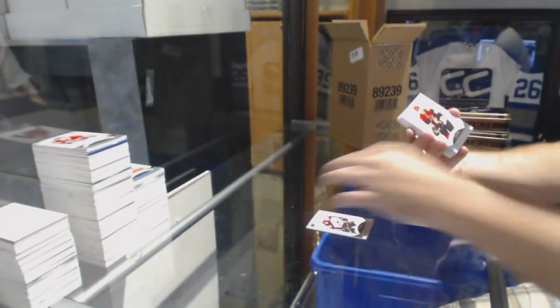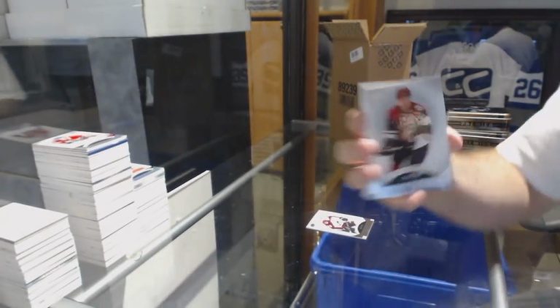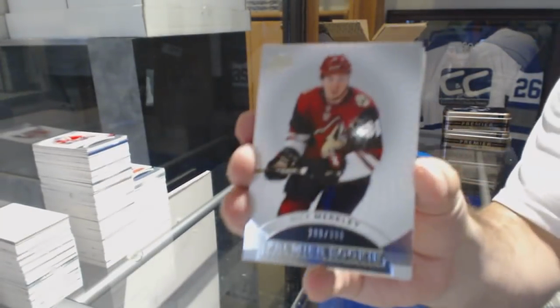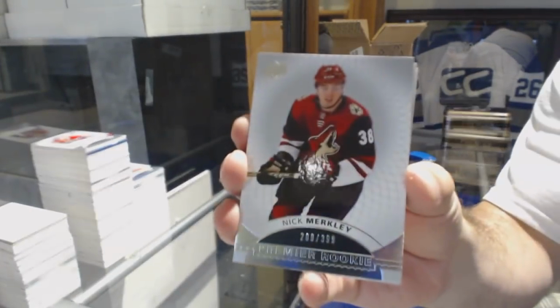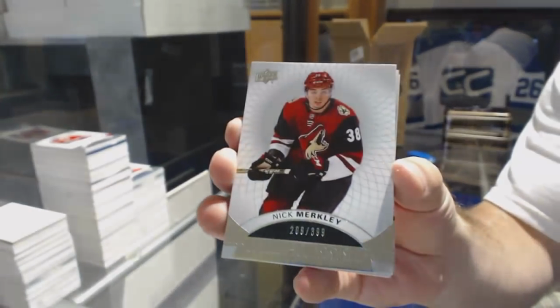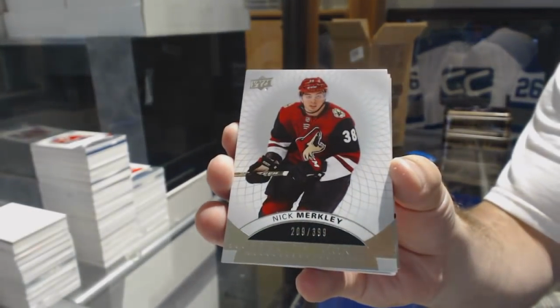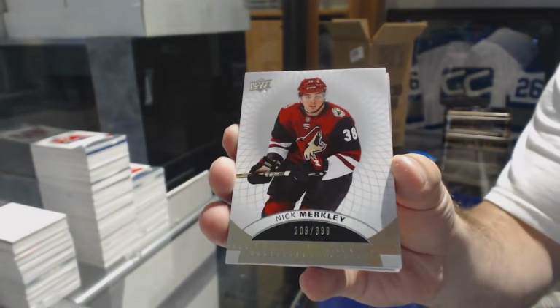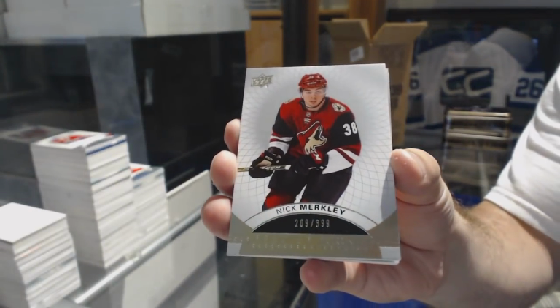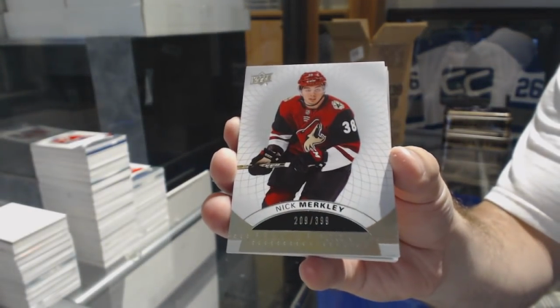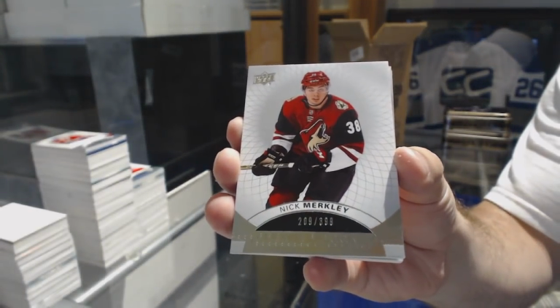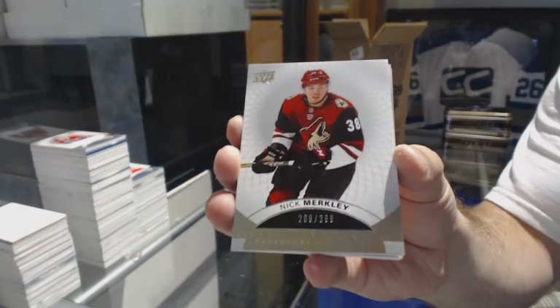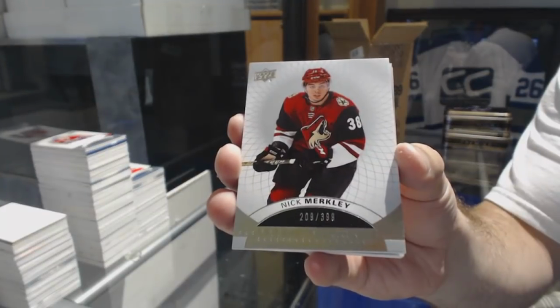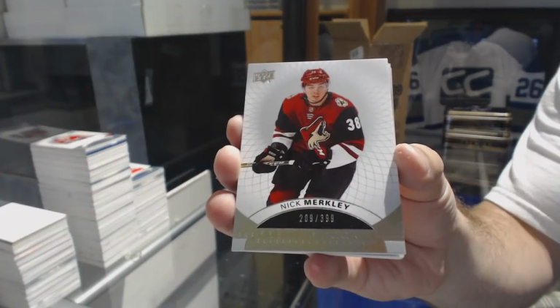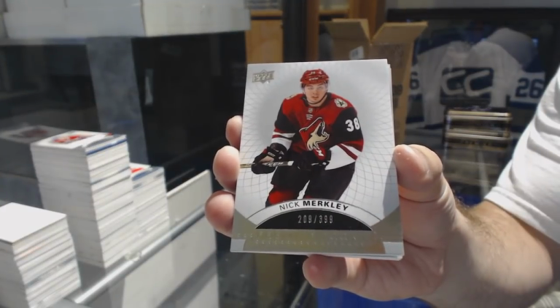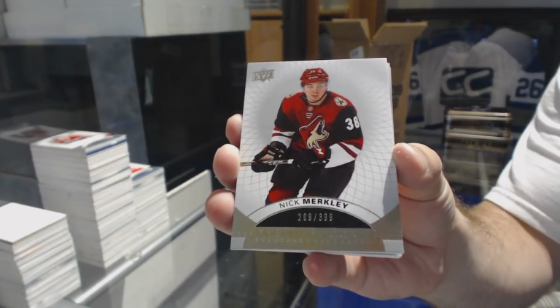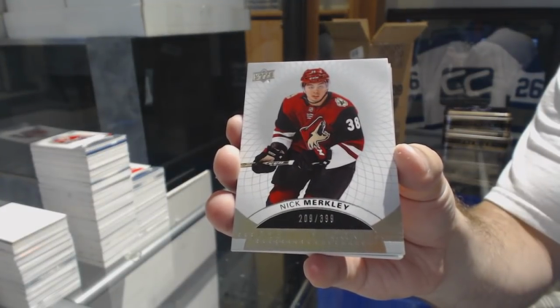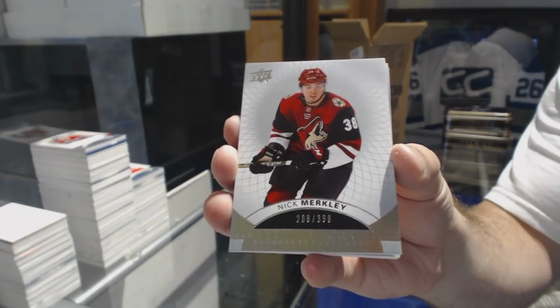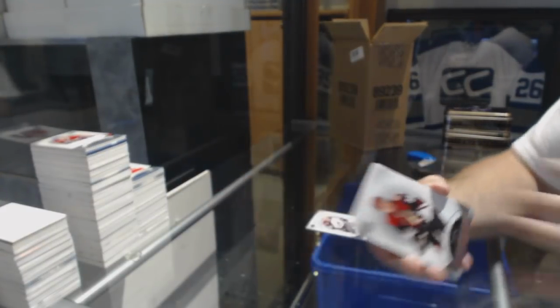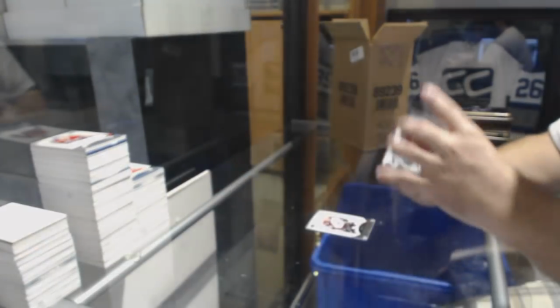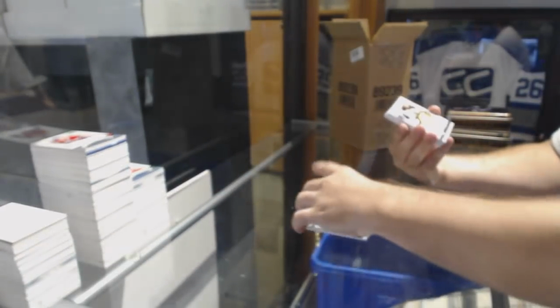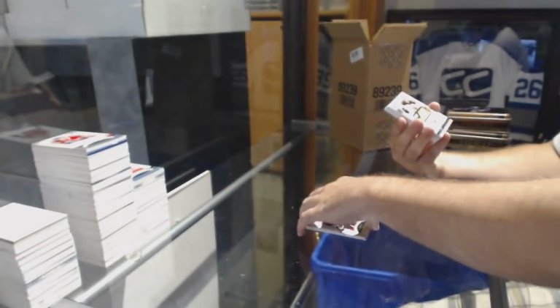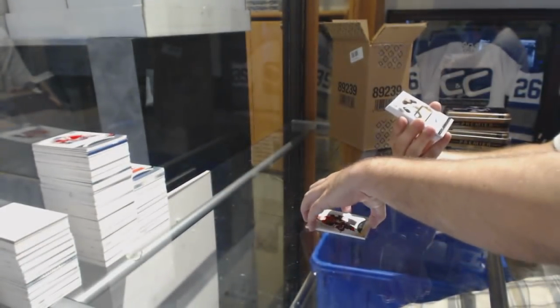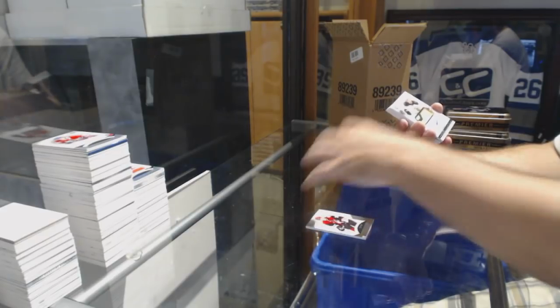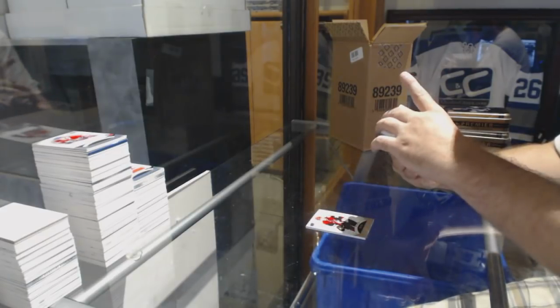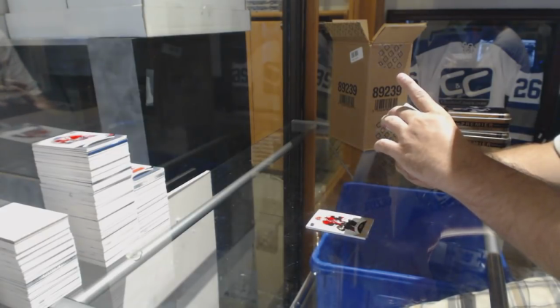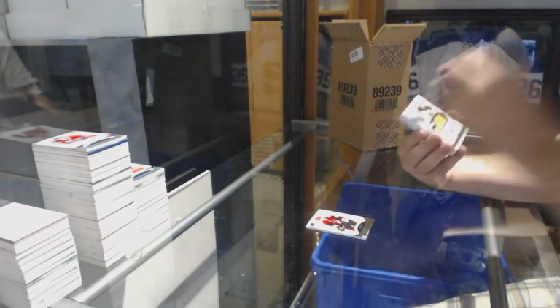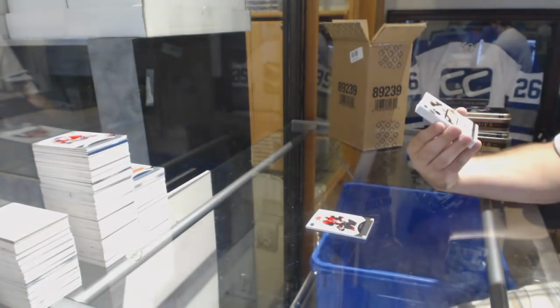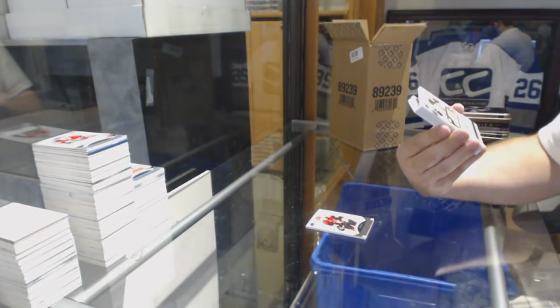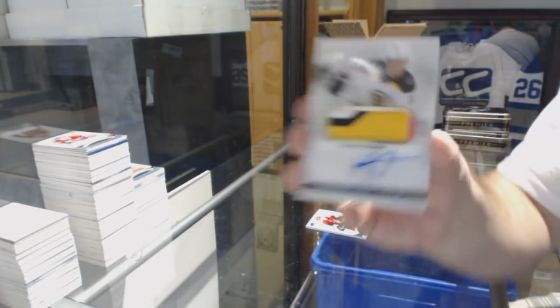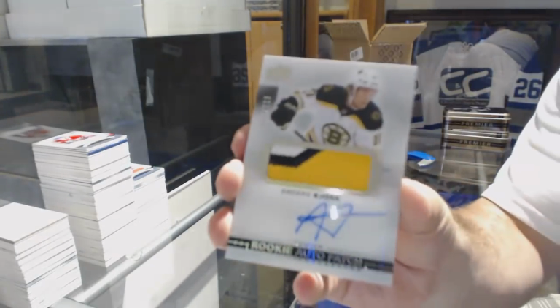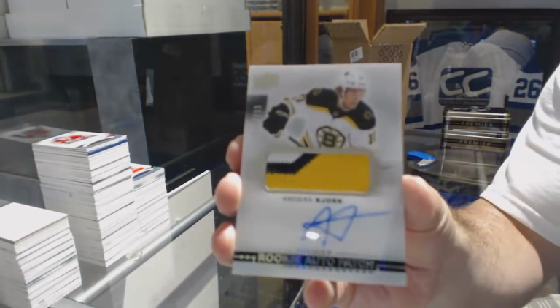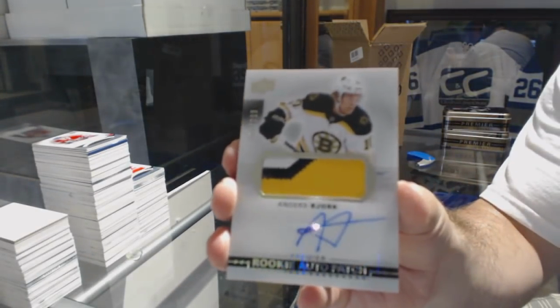$3.99, Nick Merkley. We've got for the Boston Bruins, a $2.99, Anders Bjork.